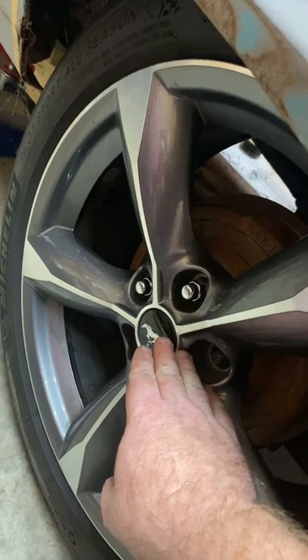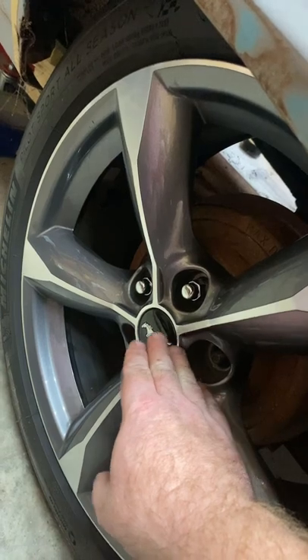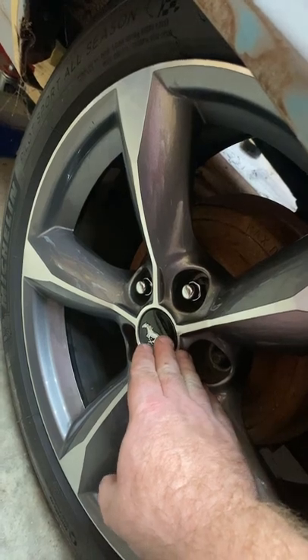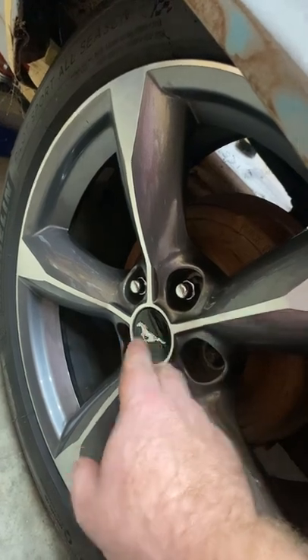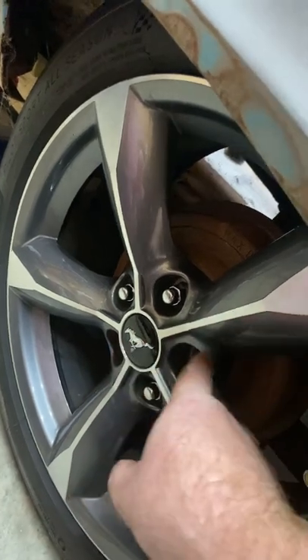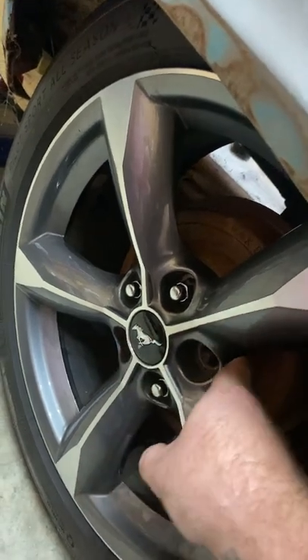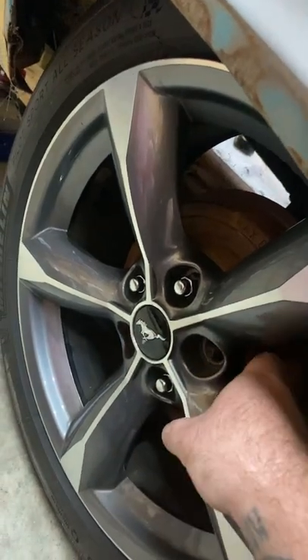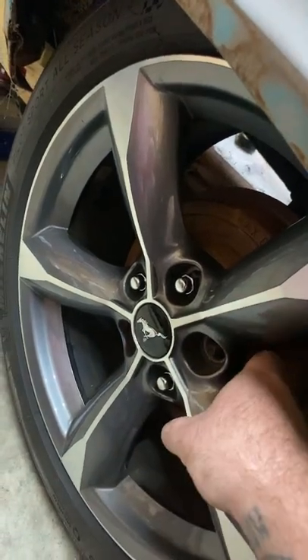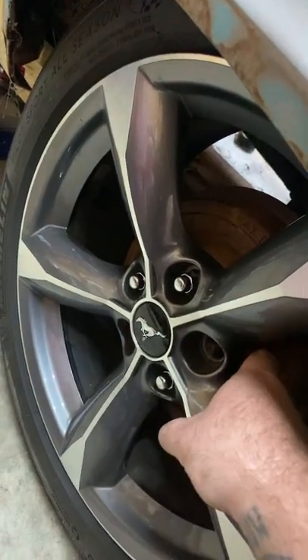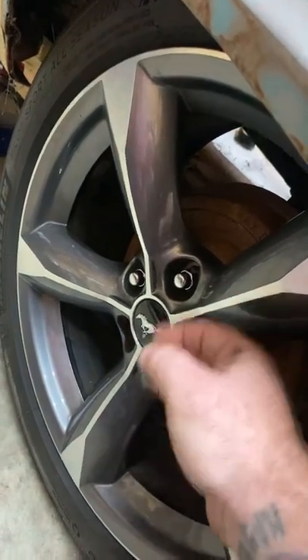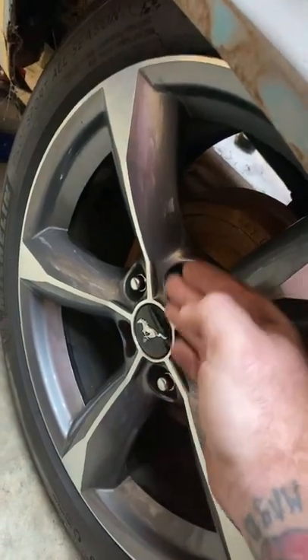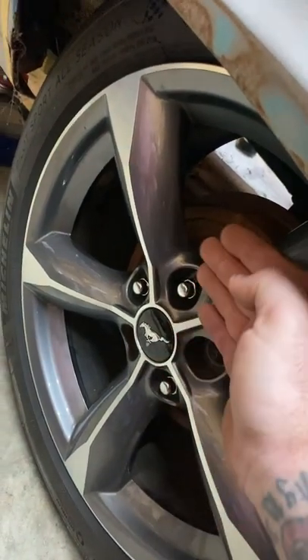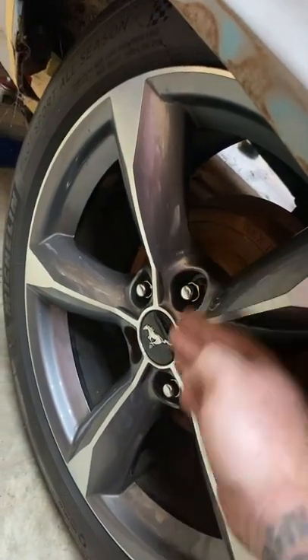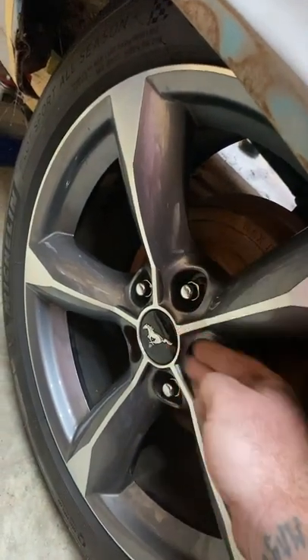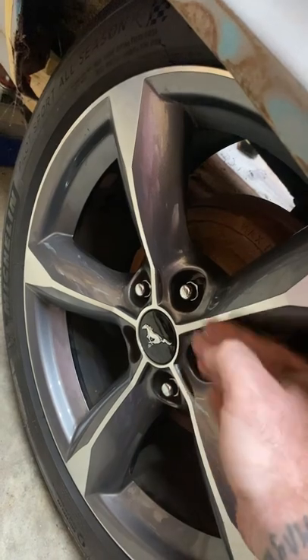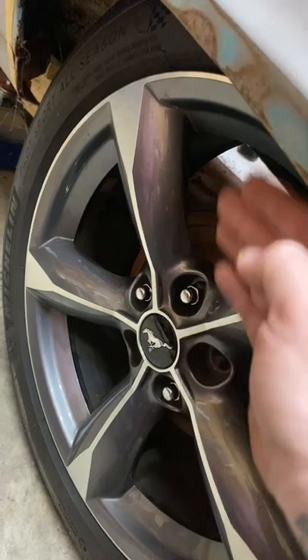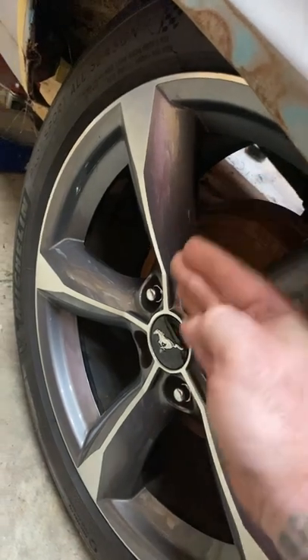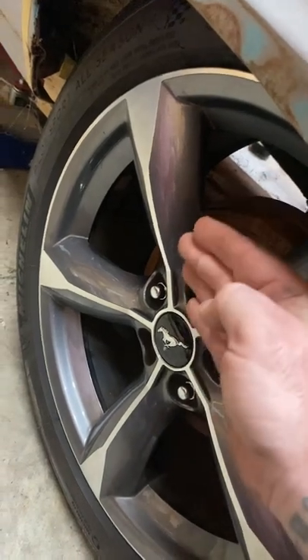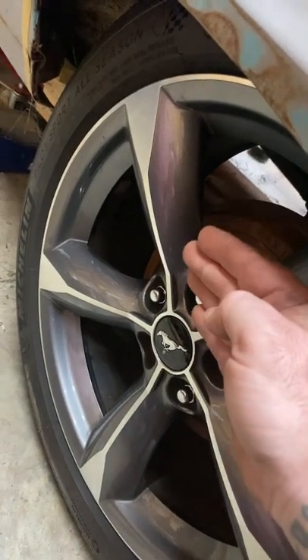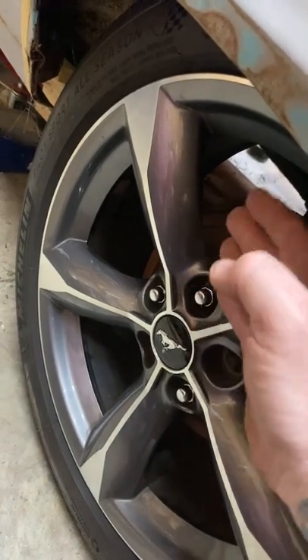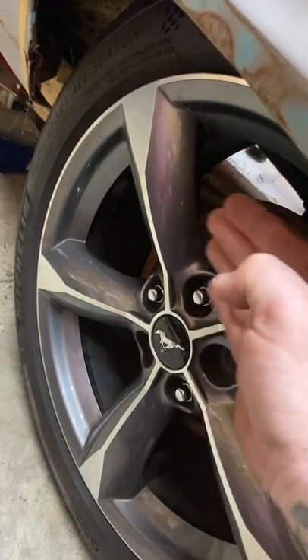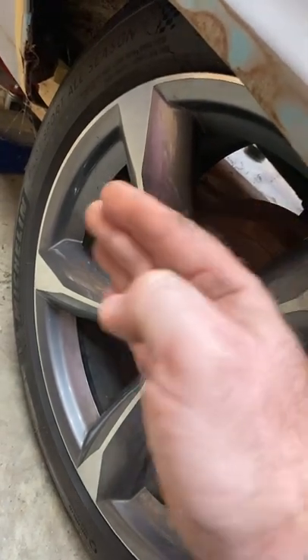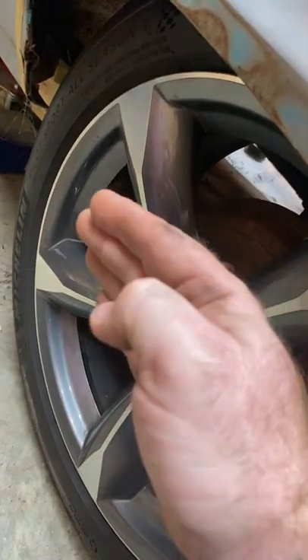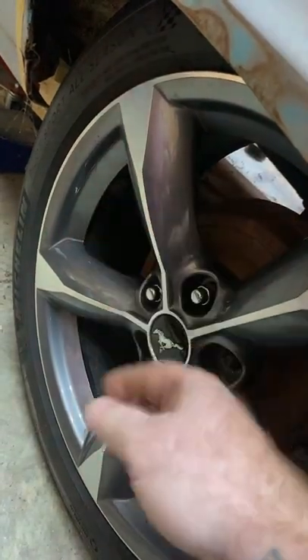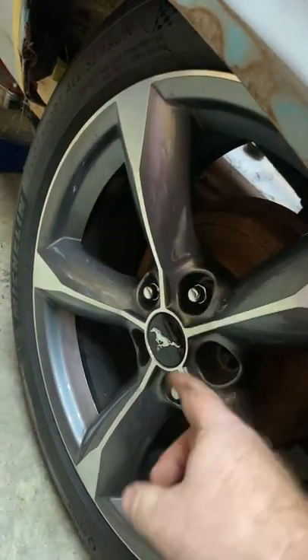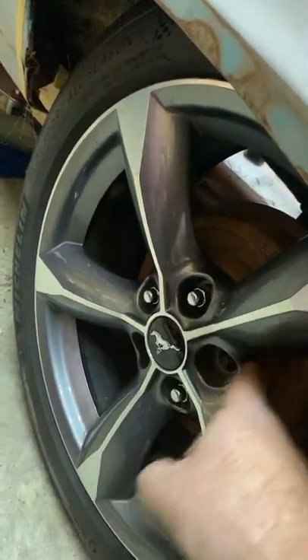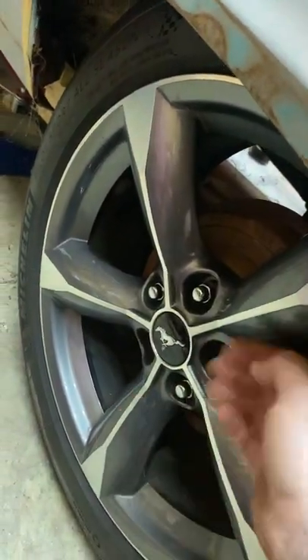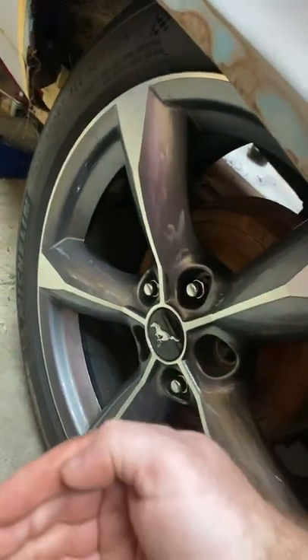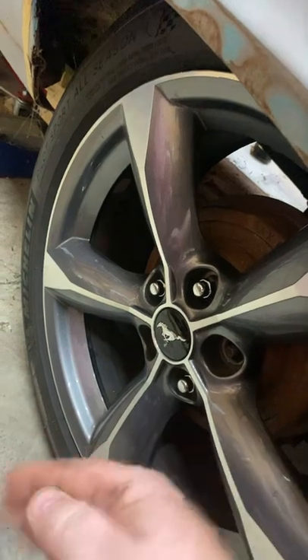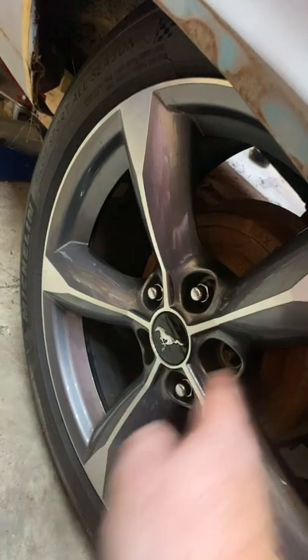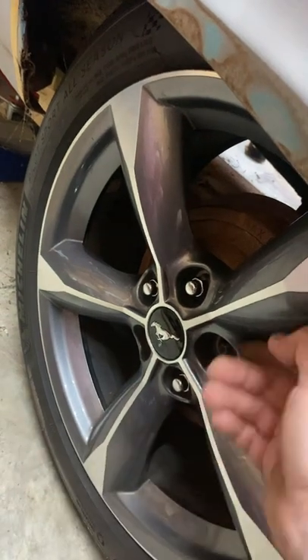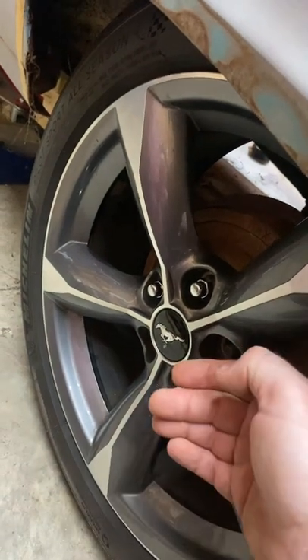When the hub is moved inboard of the vehicle, the relation to that moves the outer edge of the rim outboard. Inboard moves the rim outboard, outboard moves it inboard.